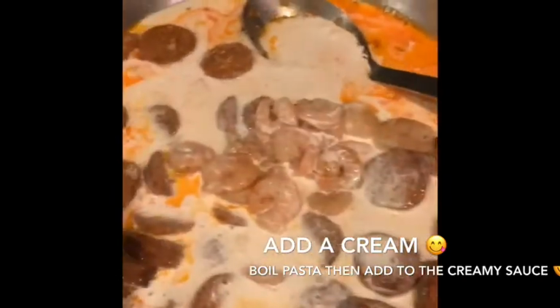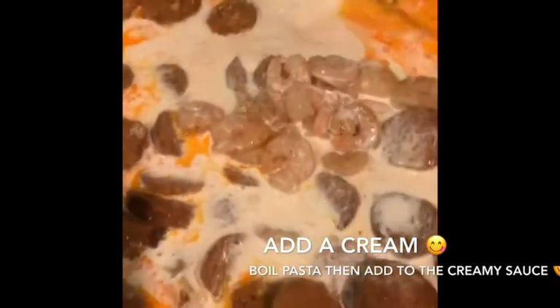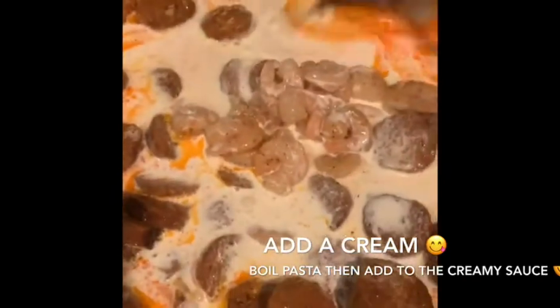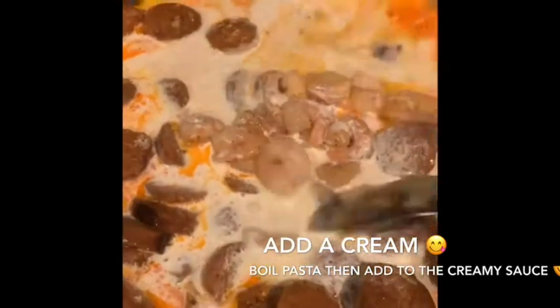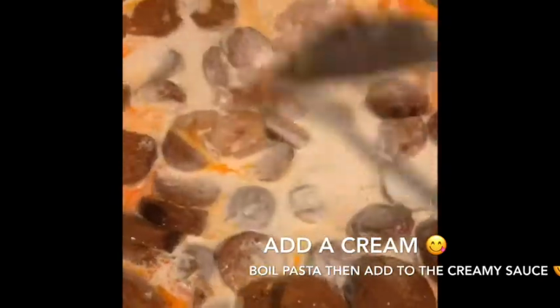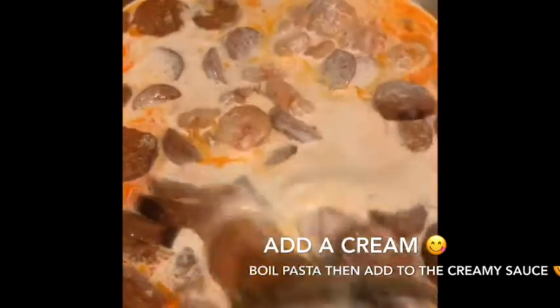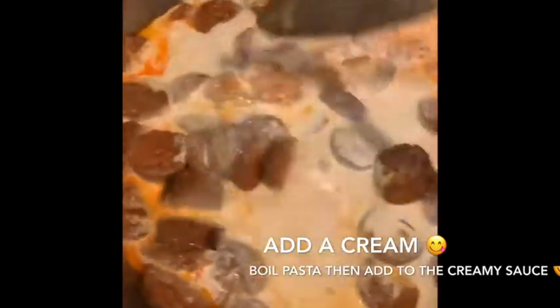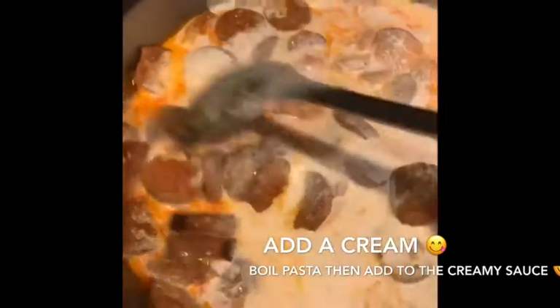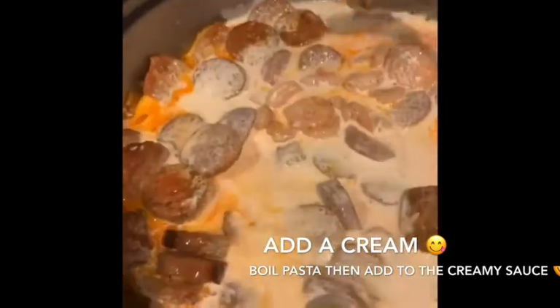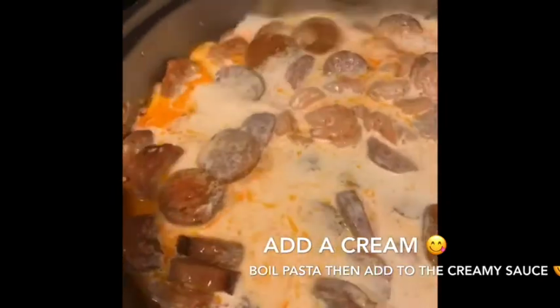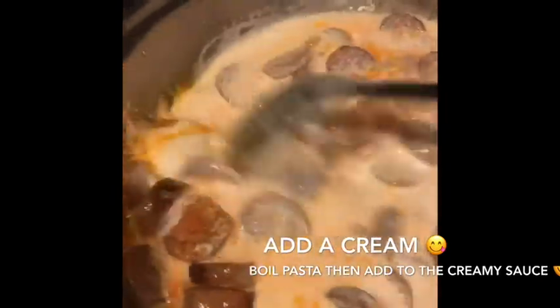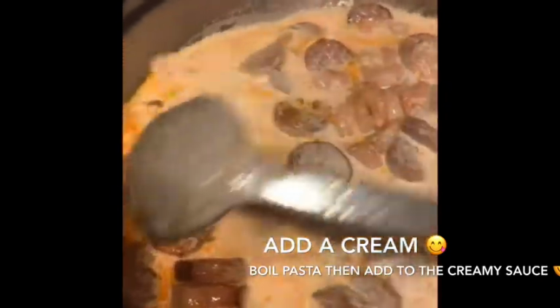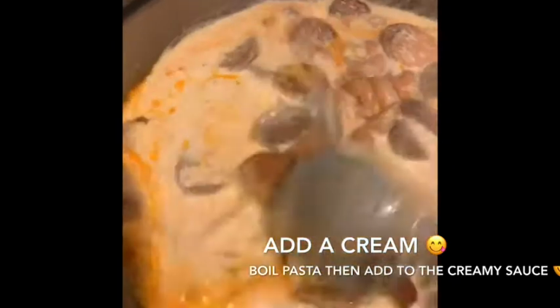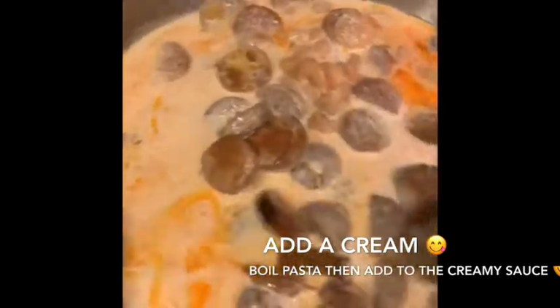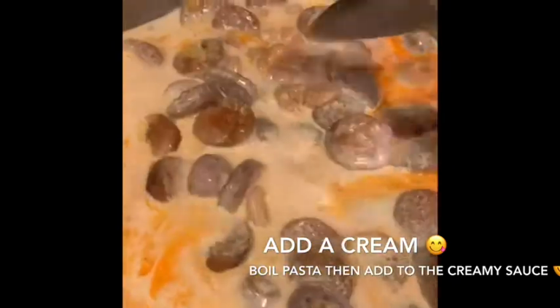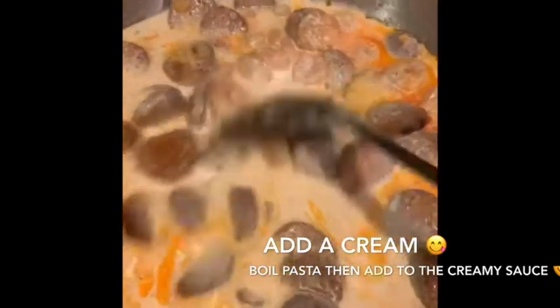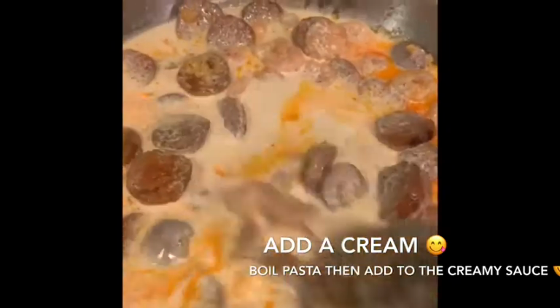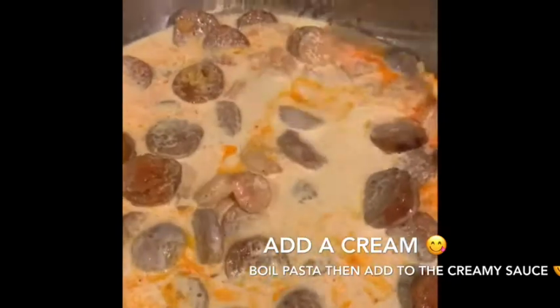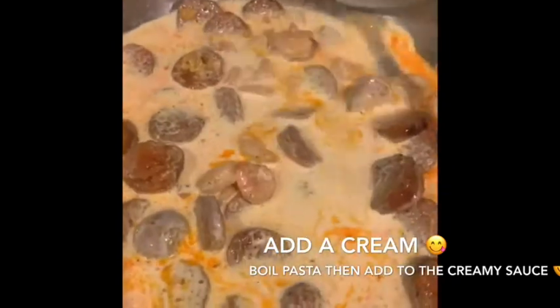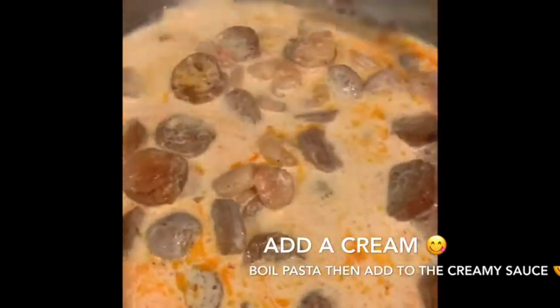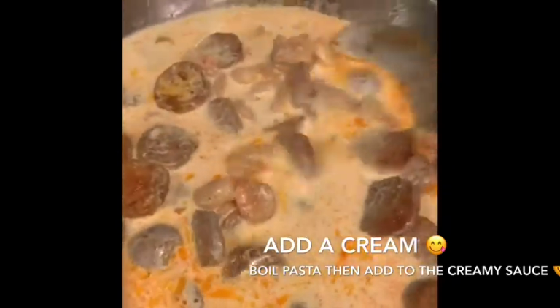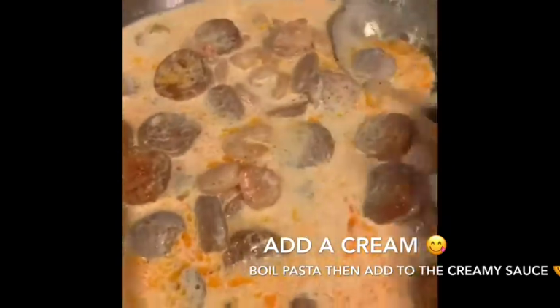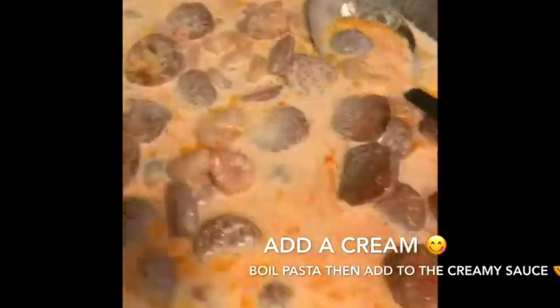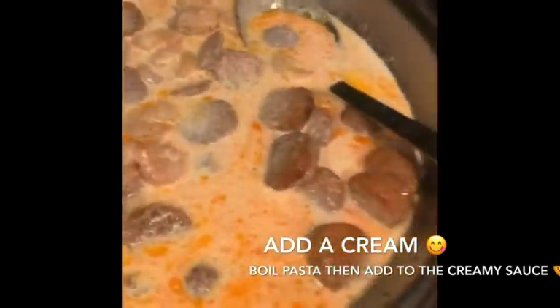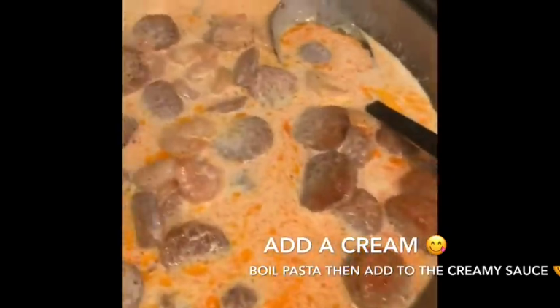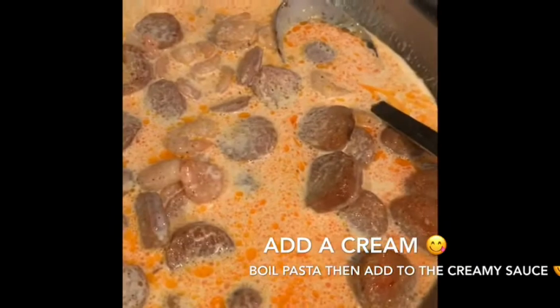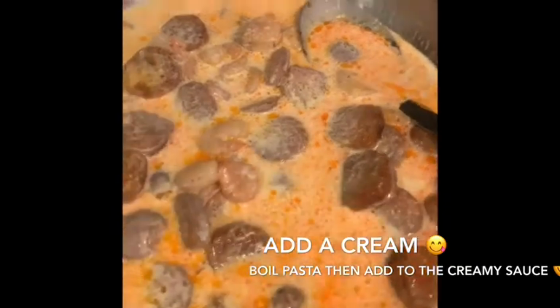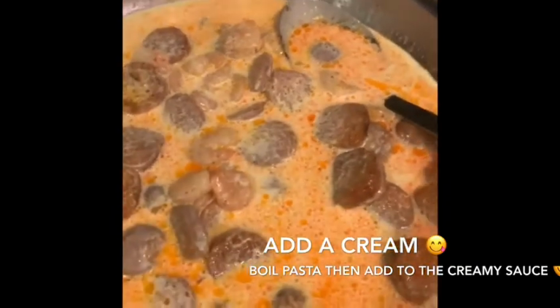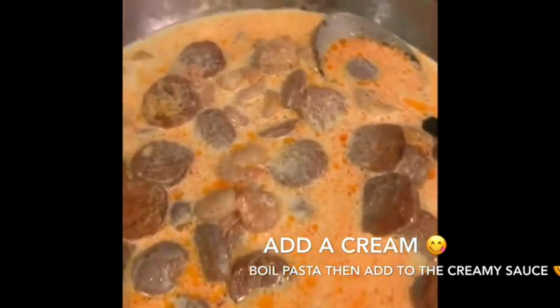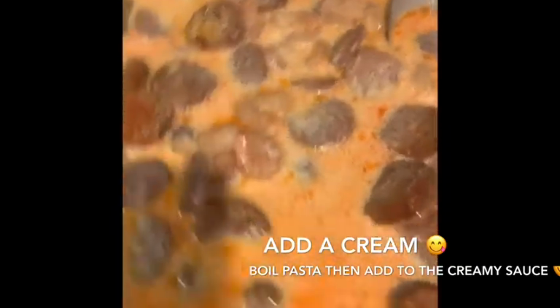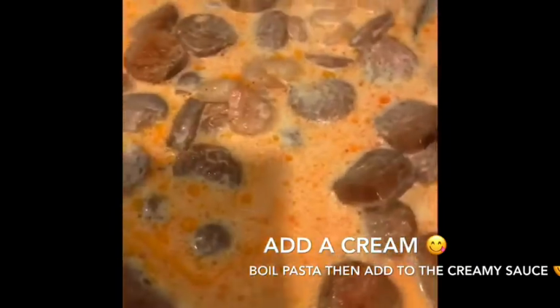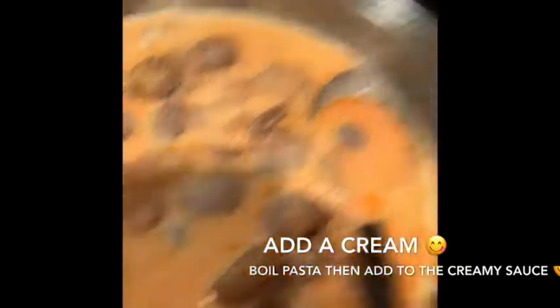There you go, we'll let it simmer for five minutes and then we will add the pasta.